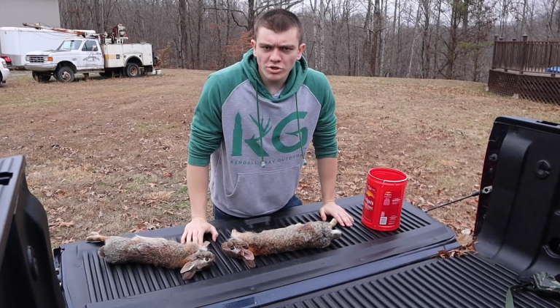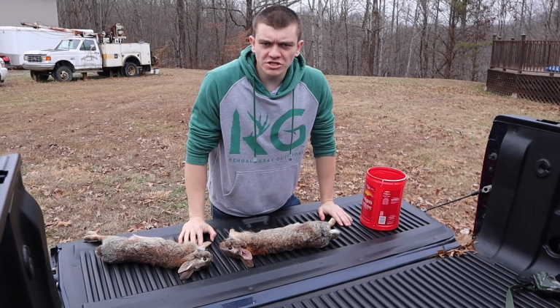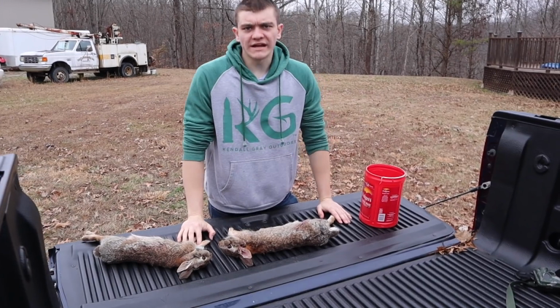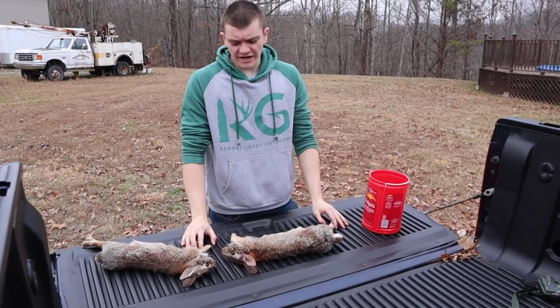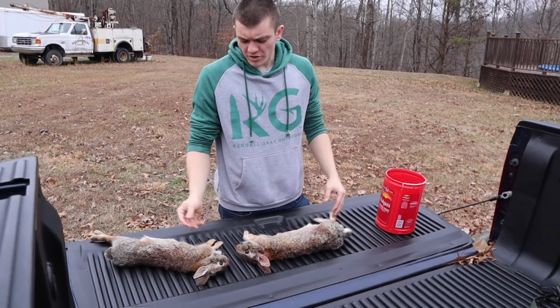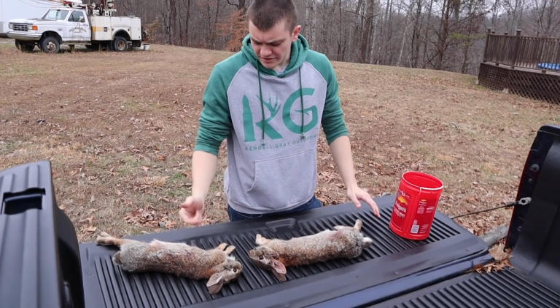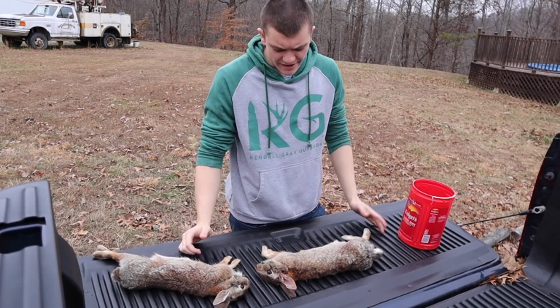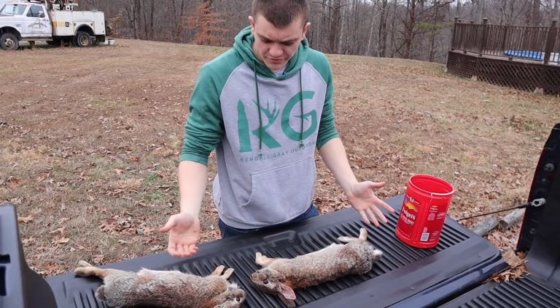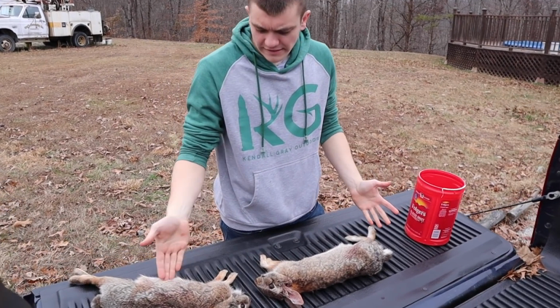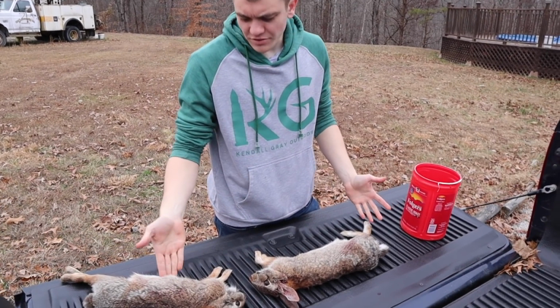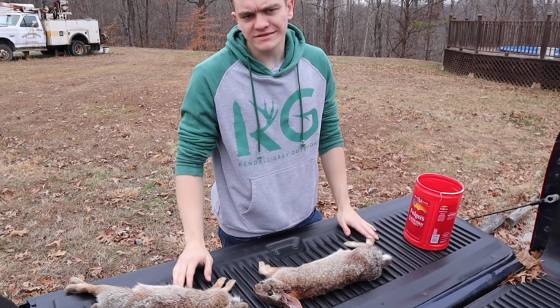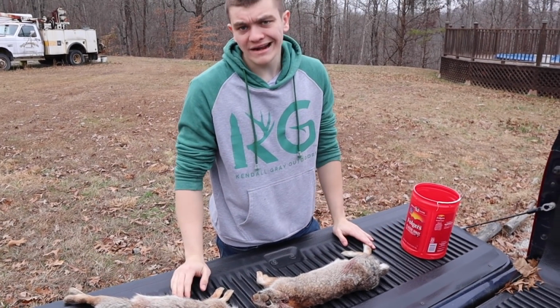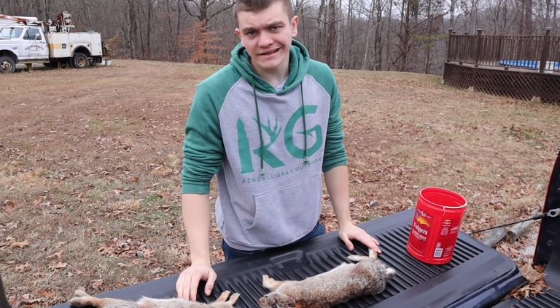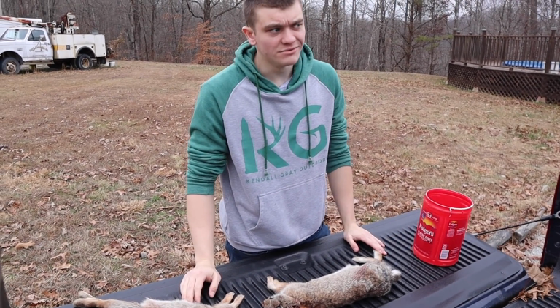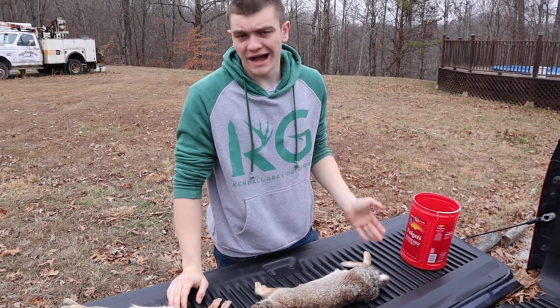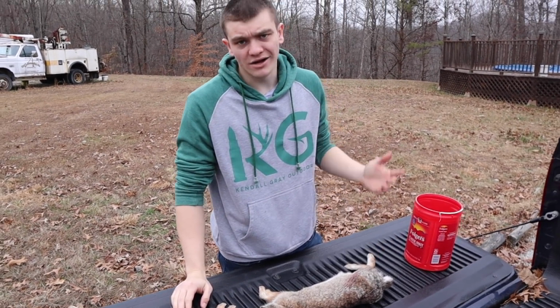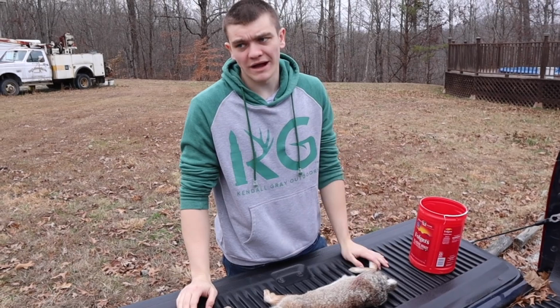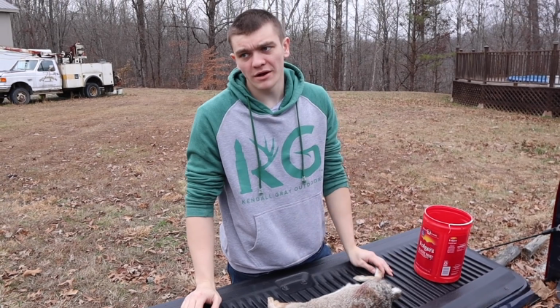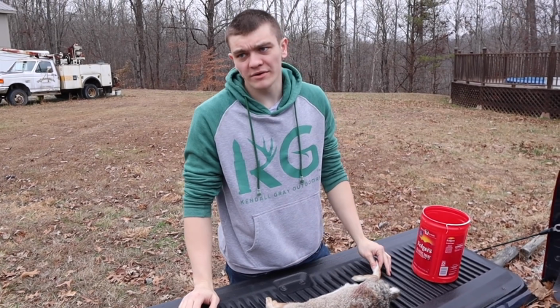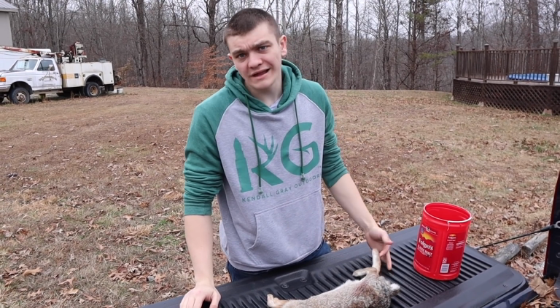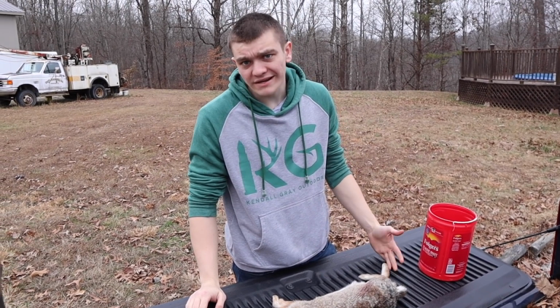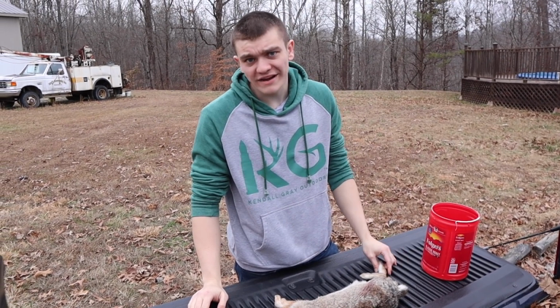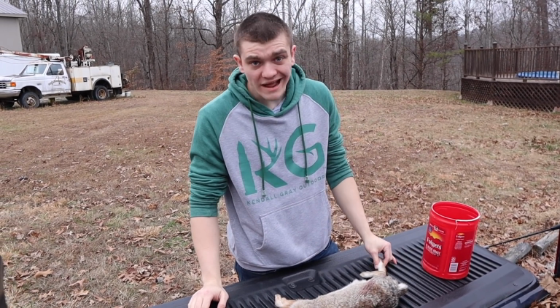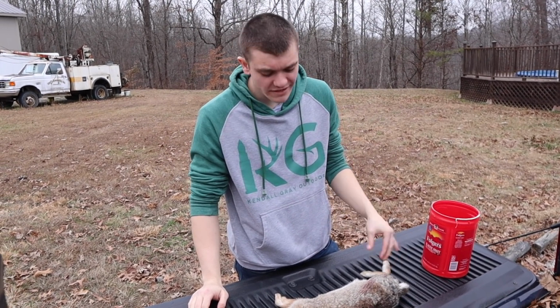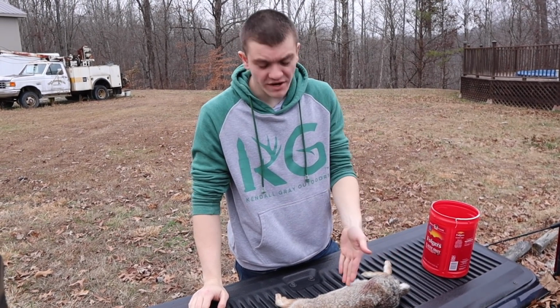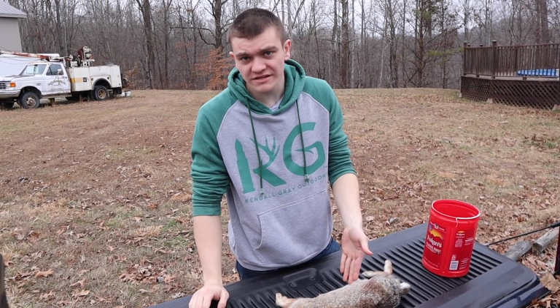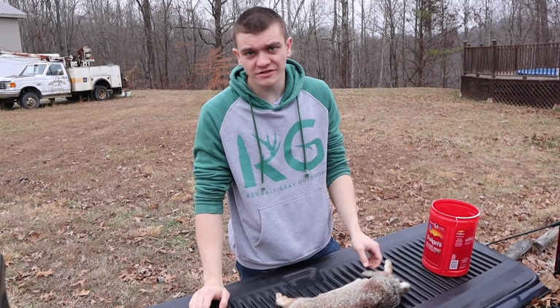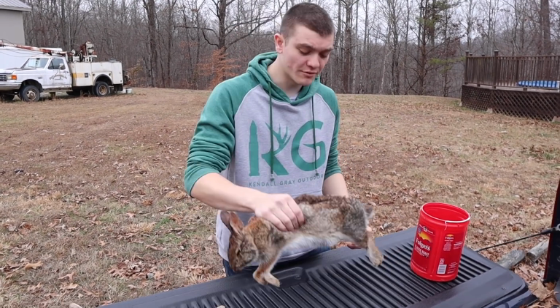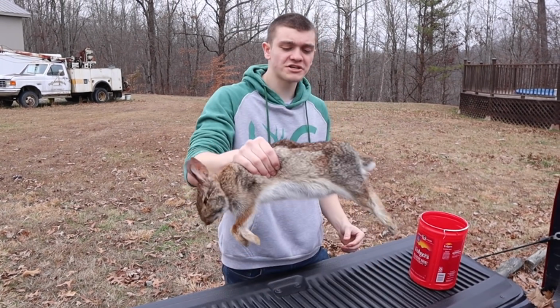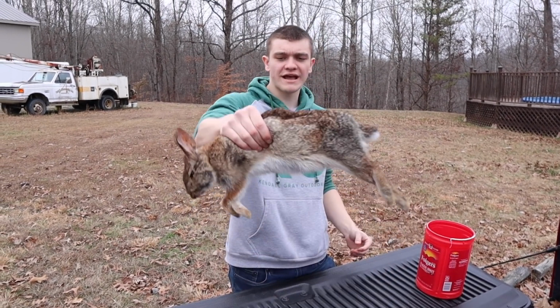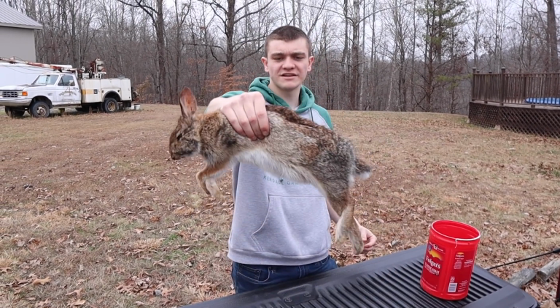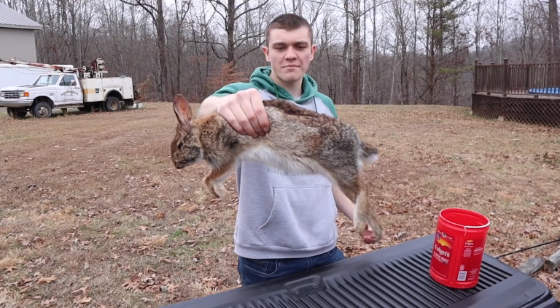What's good second channel? We're out here today. I got some rabbits — I didn't even kill them, but I'll probably claim that I did if anyone asks. My cousin killed these. I'm going to try to show you how to skin a rabbit.